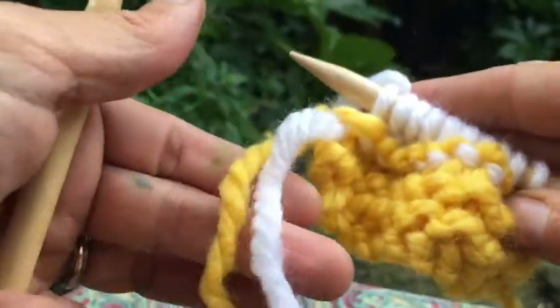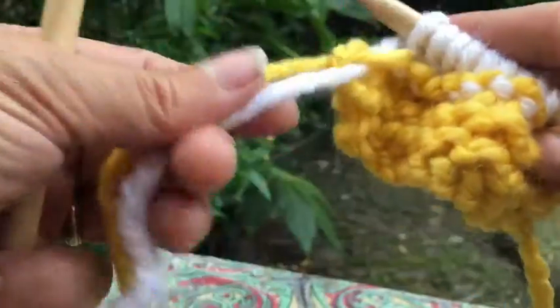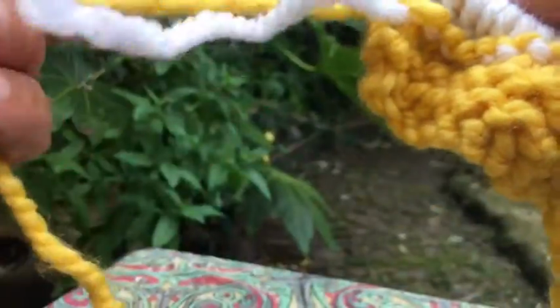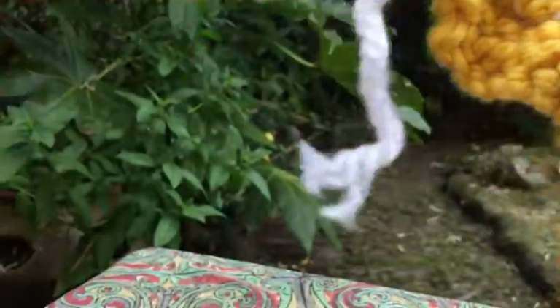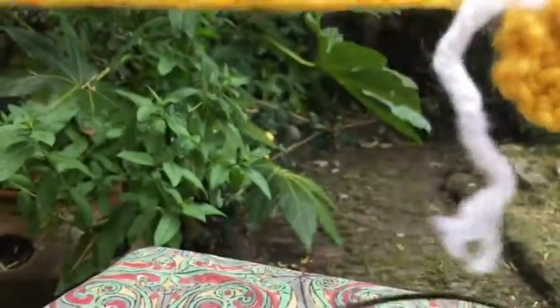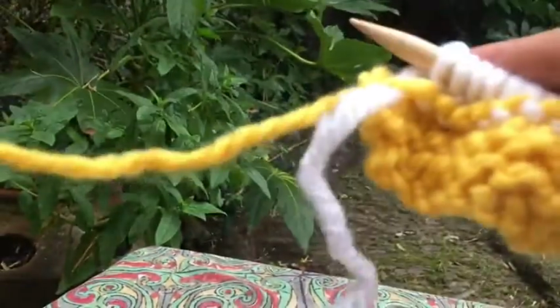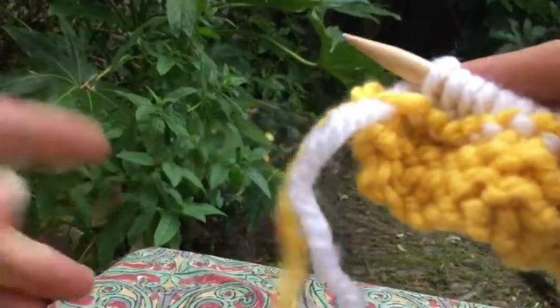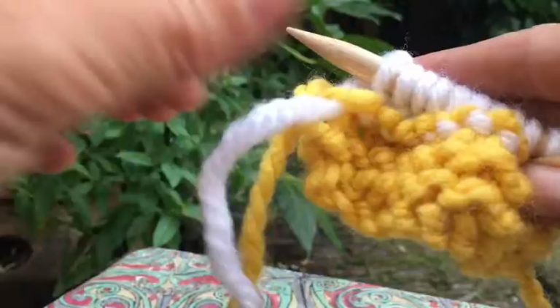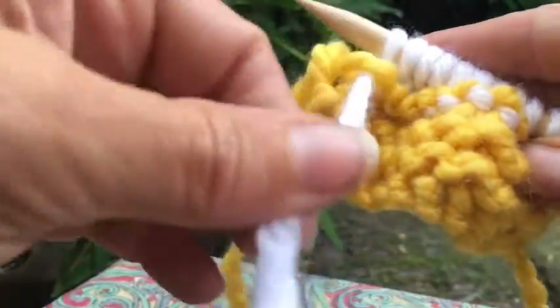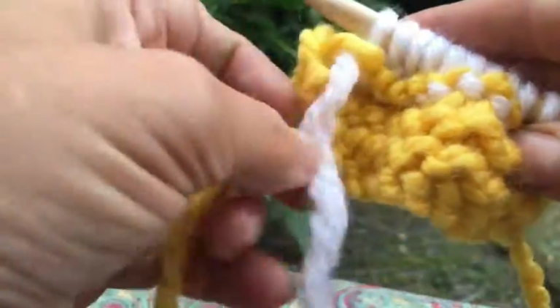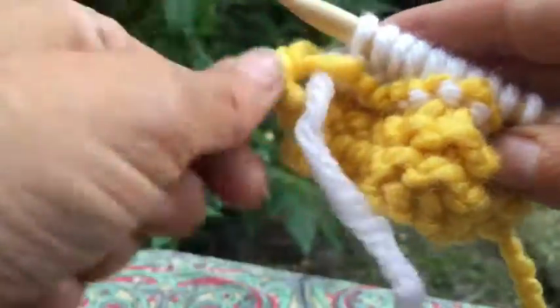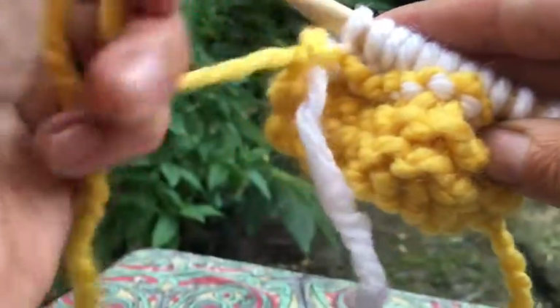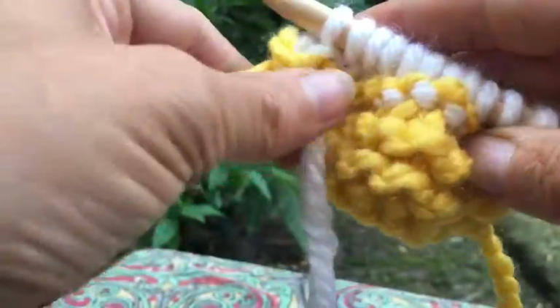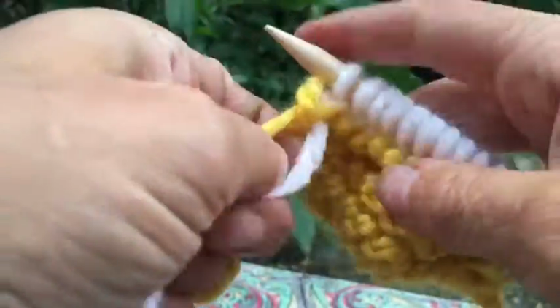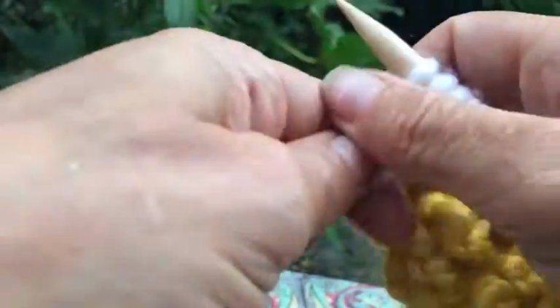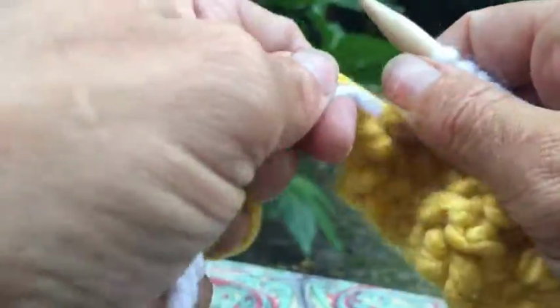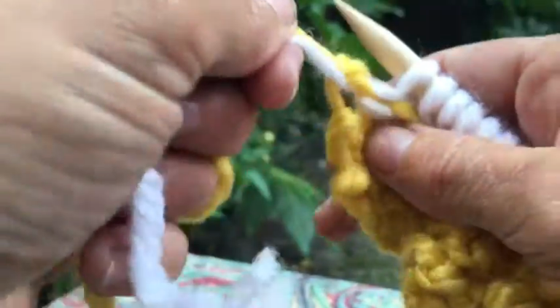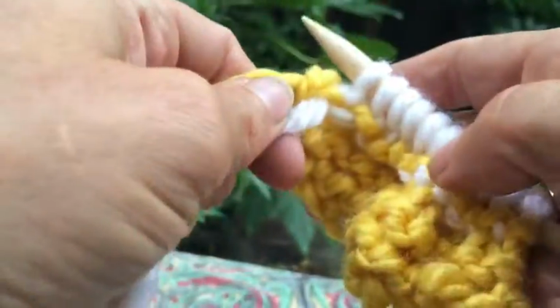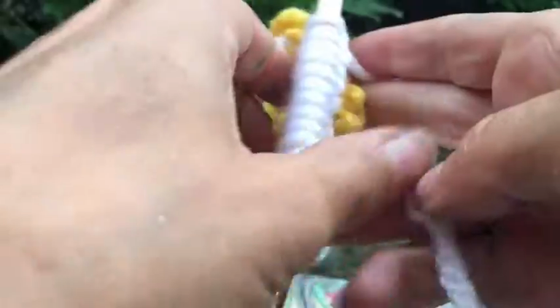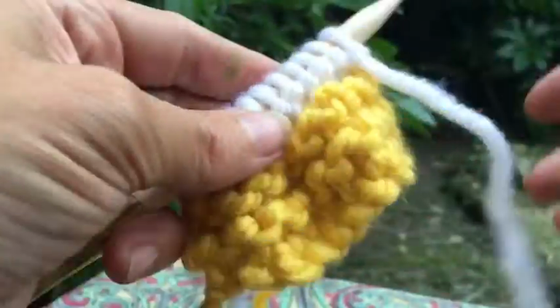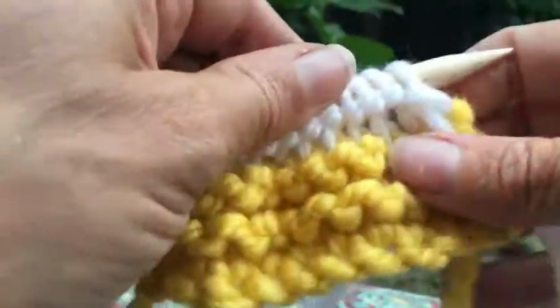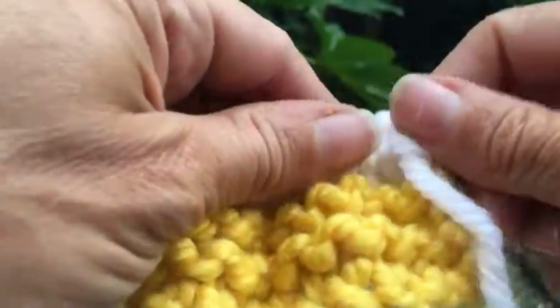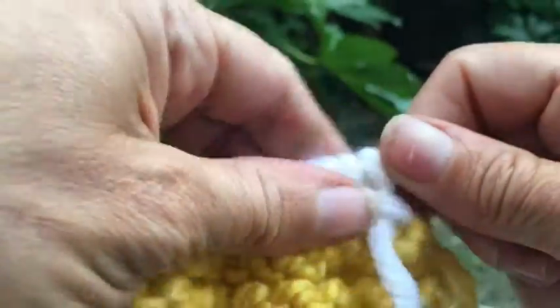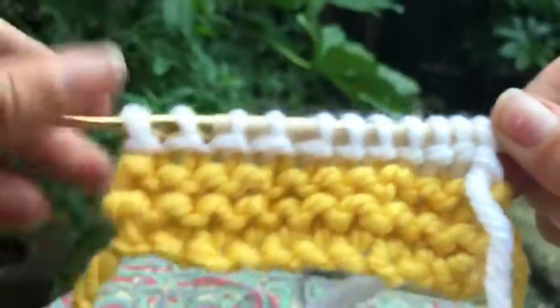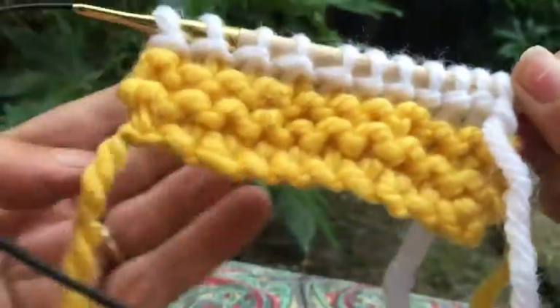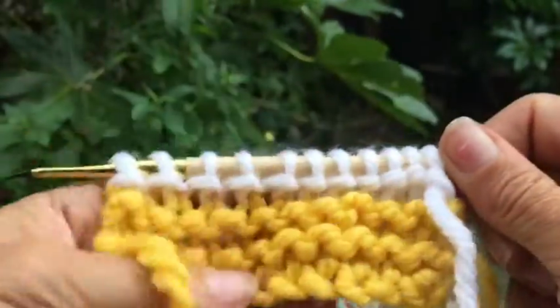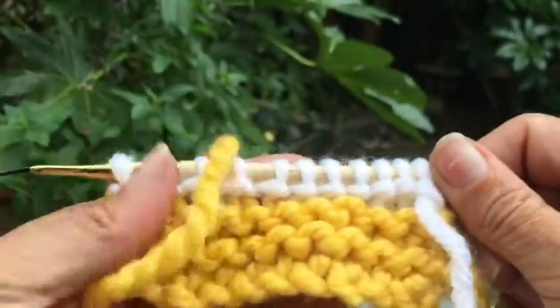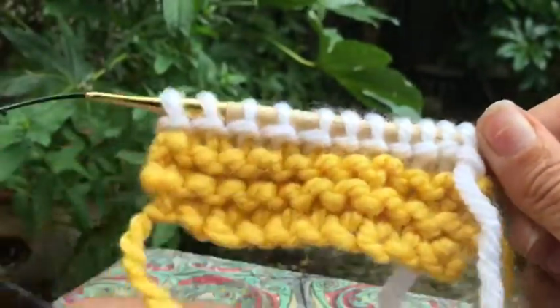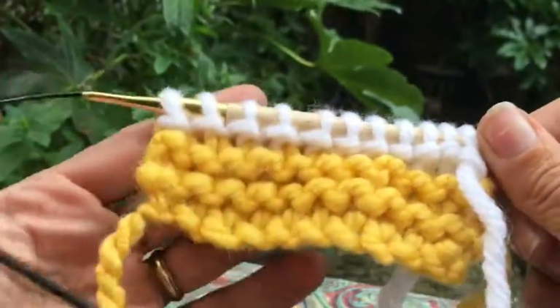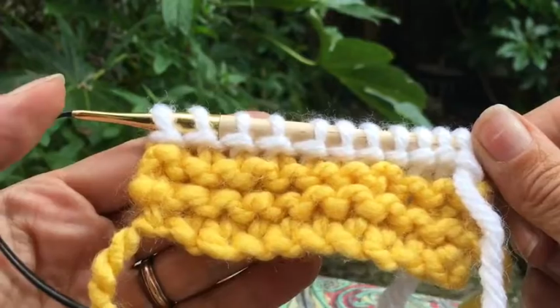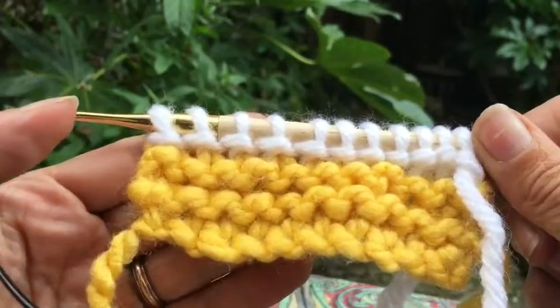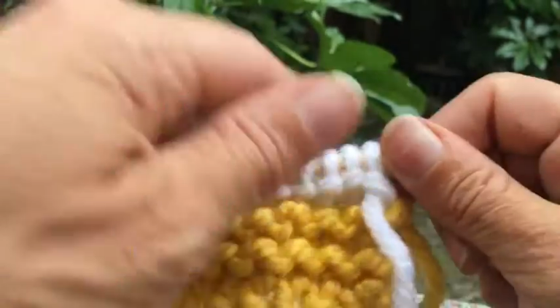You can see these two tails here — the tail going off to the yellow yarn and where you started. You just pull those in a little bit and there you have it — you've changed colour.